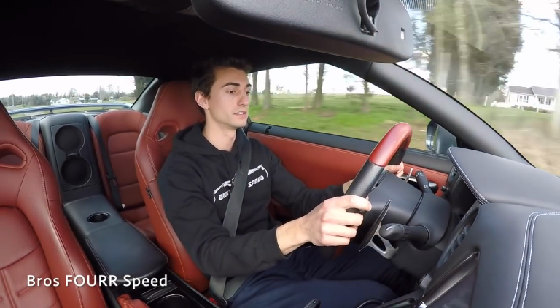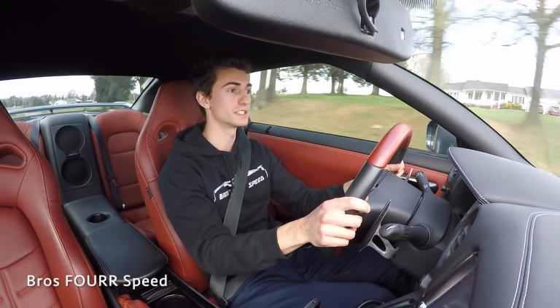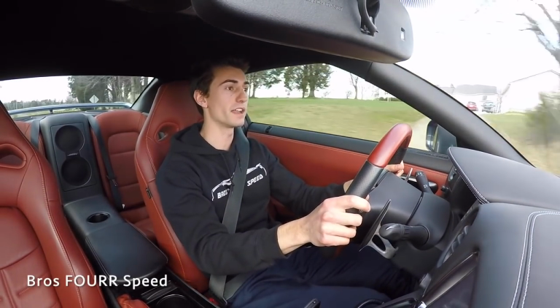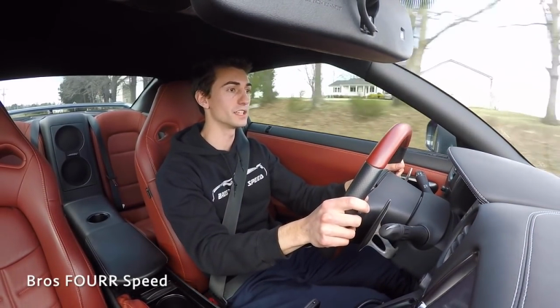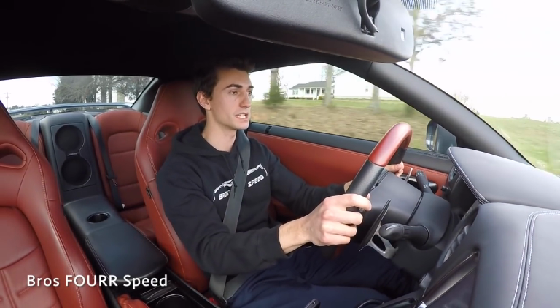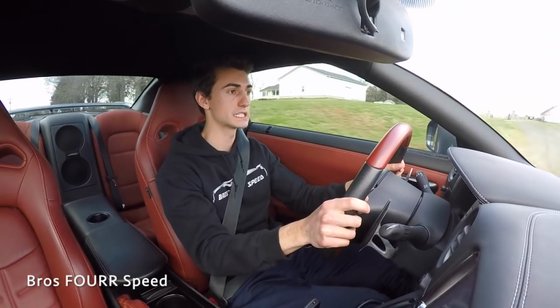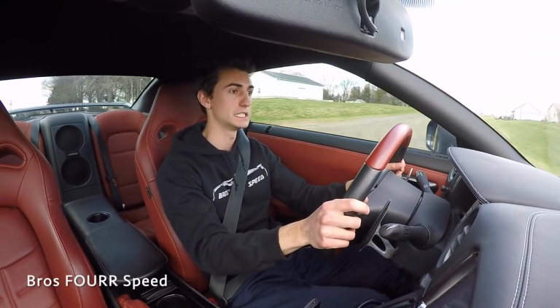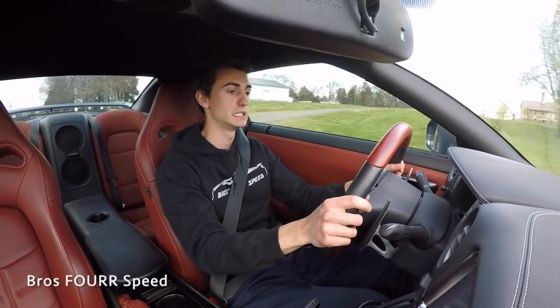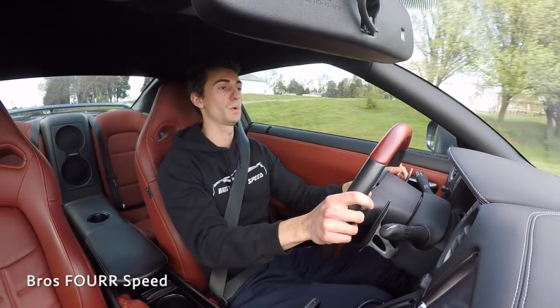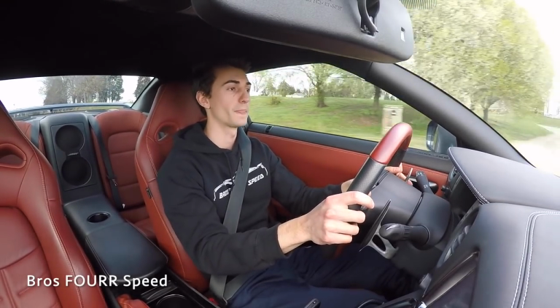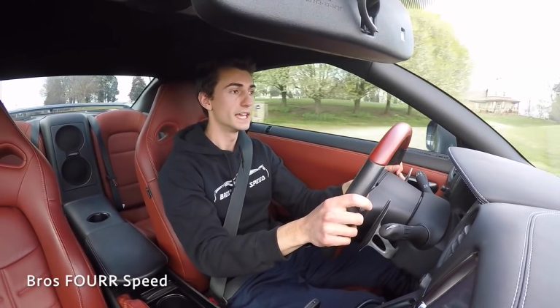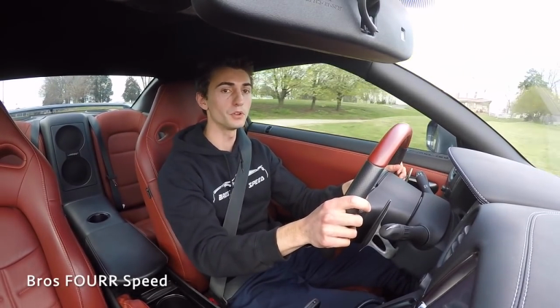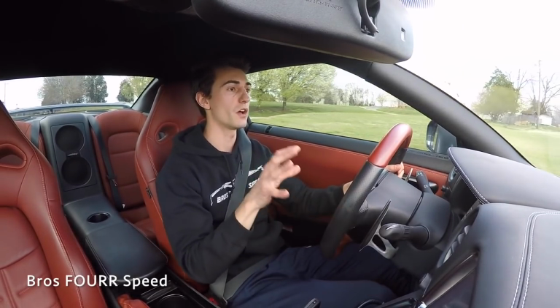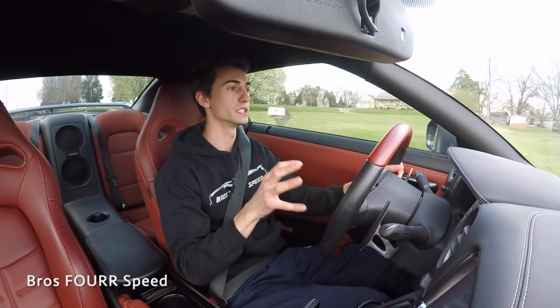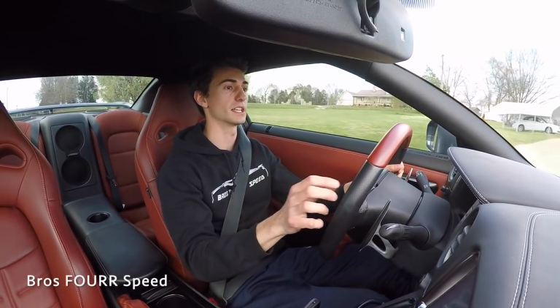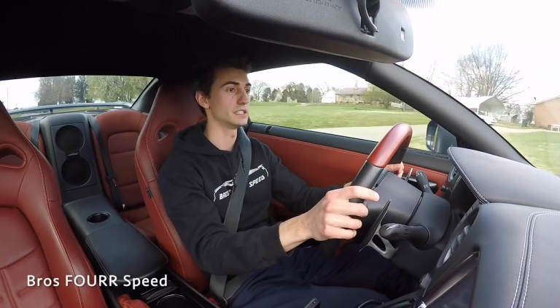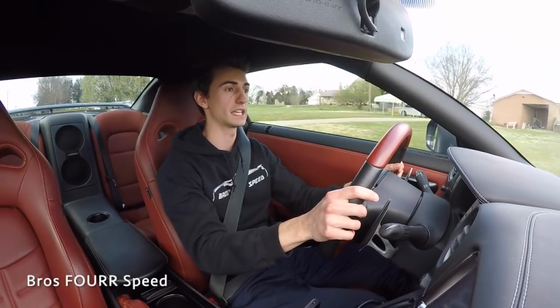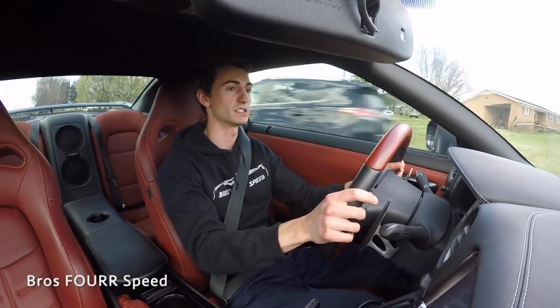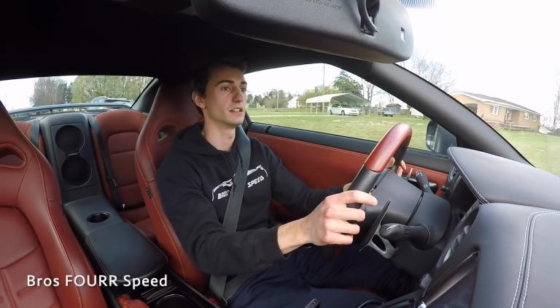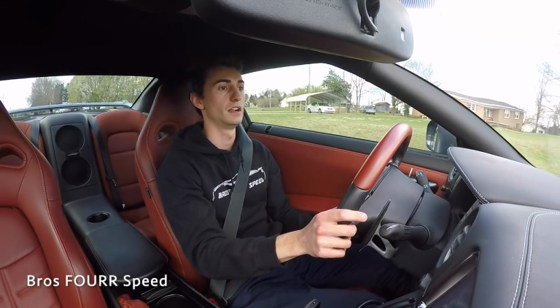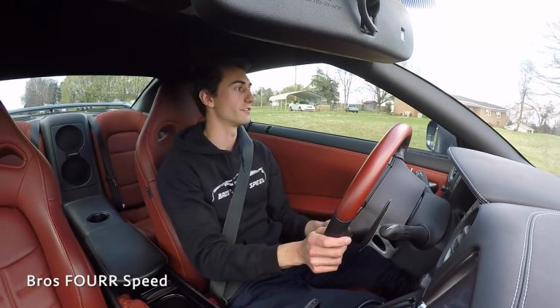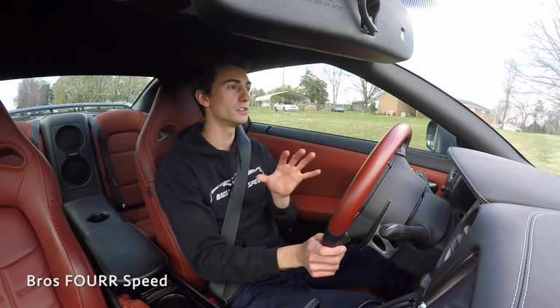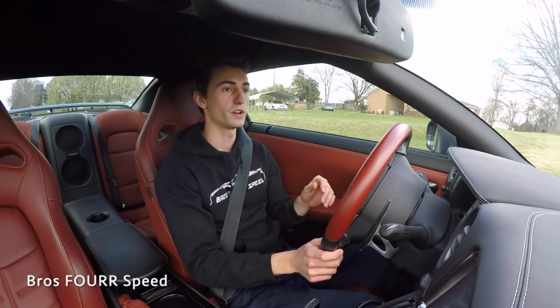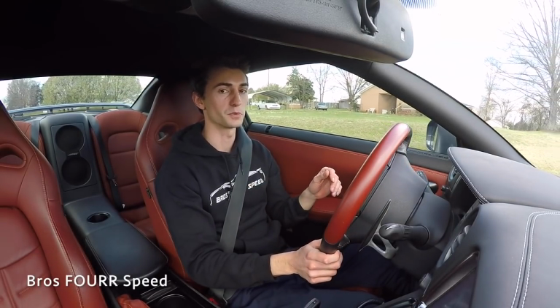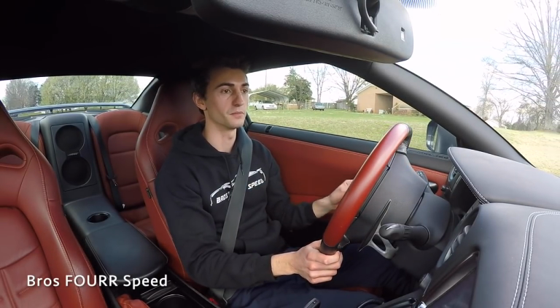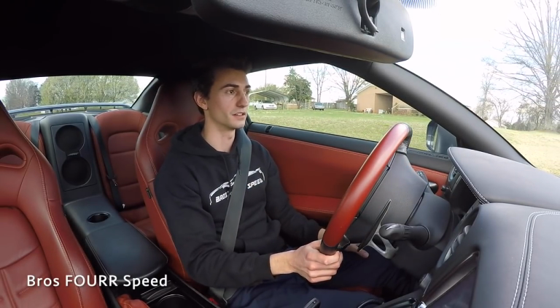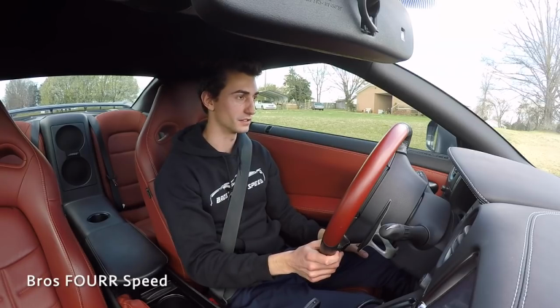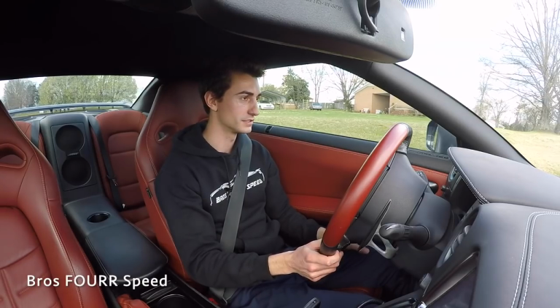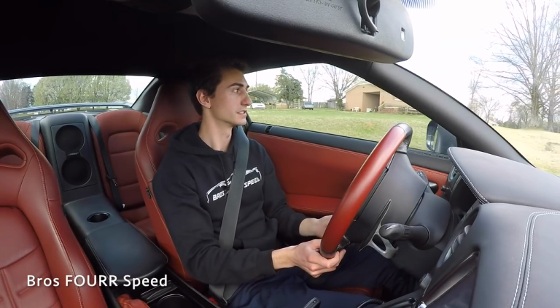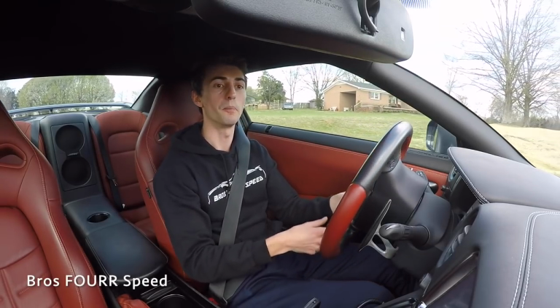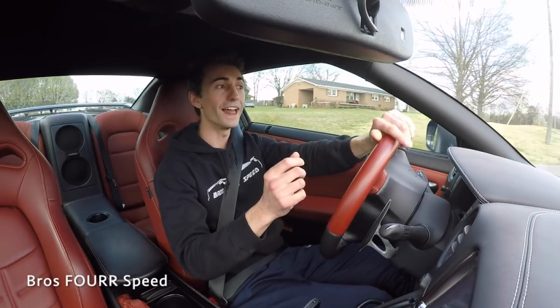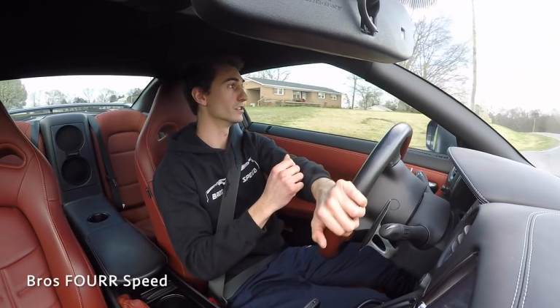From 70 mph, hitting the brakes — it still pulls you down really well, a lot of negative g's there. I can feel it's not quite as performance-oriented as stock, but it is still plenty good.